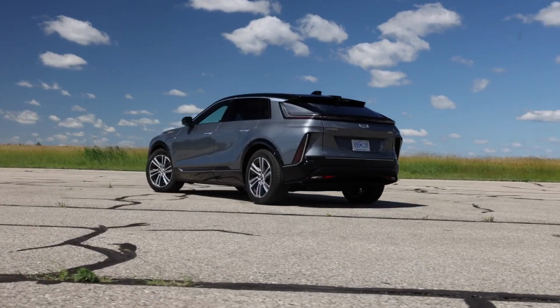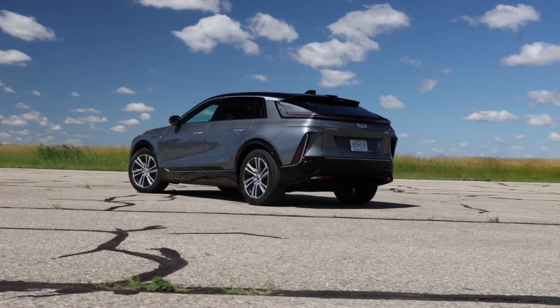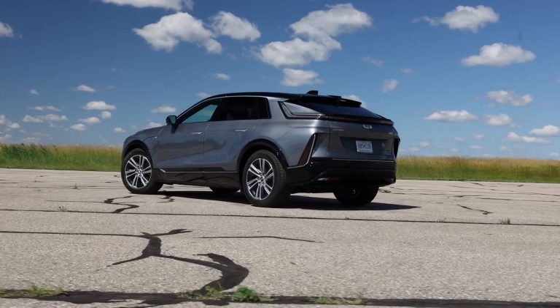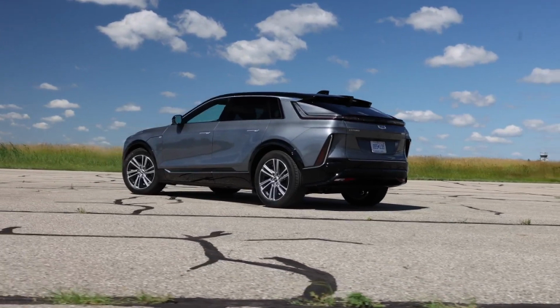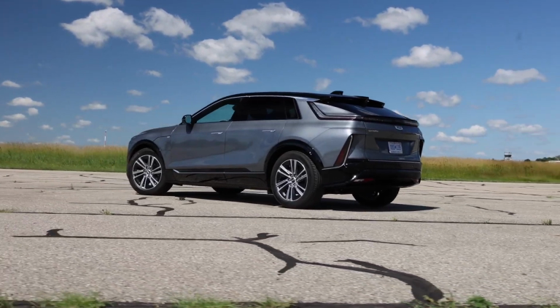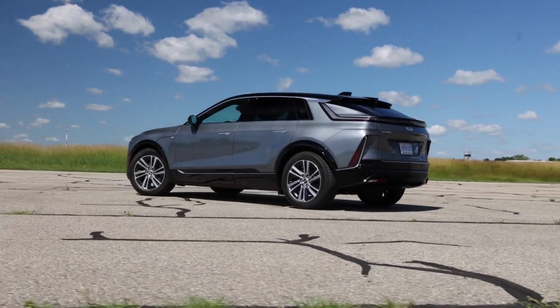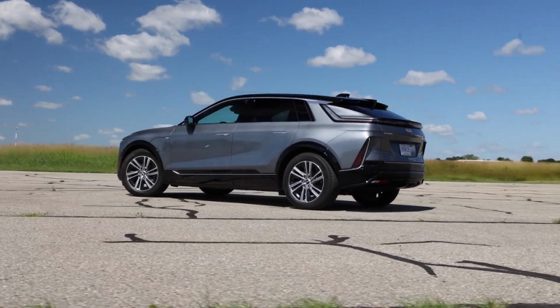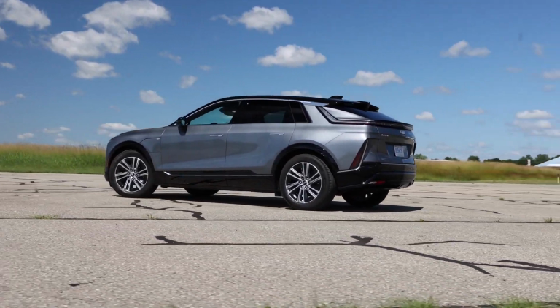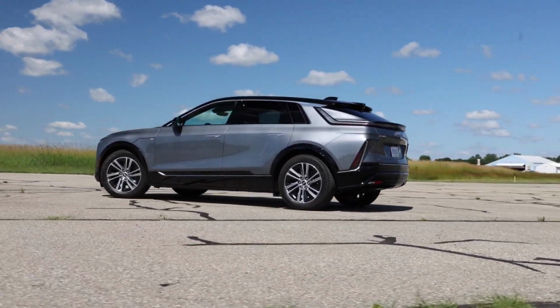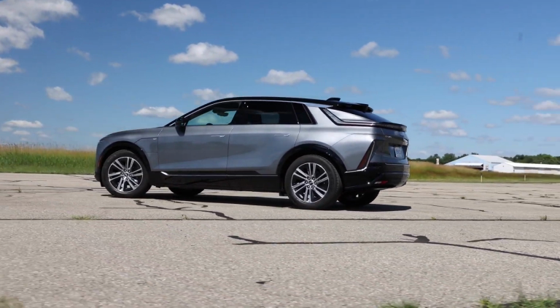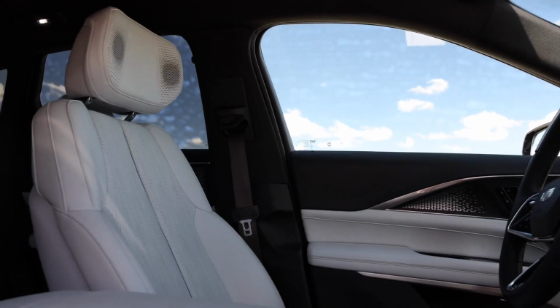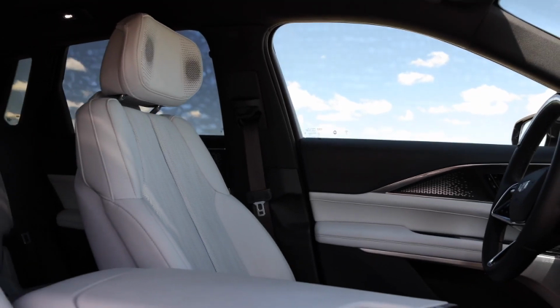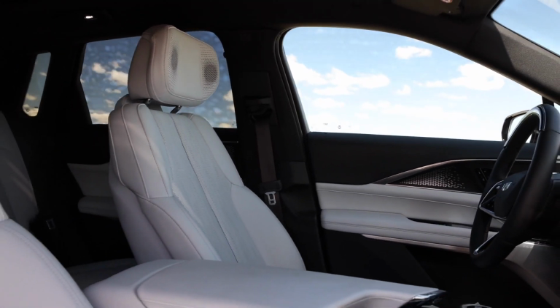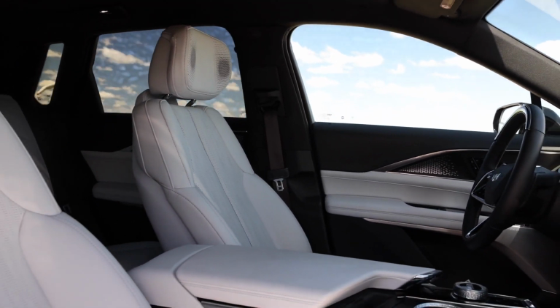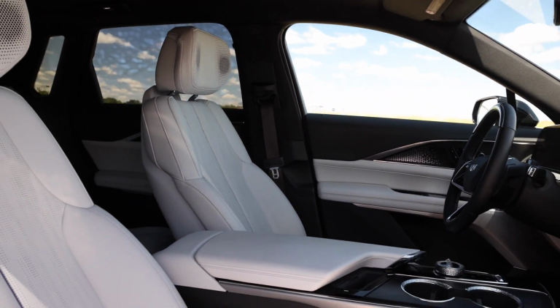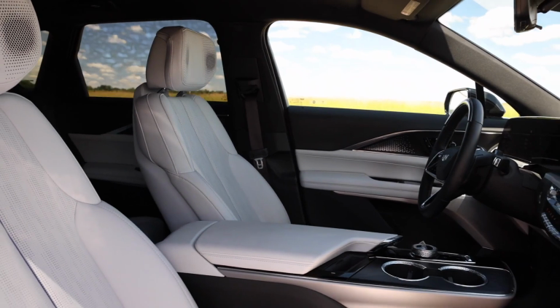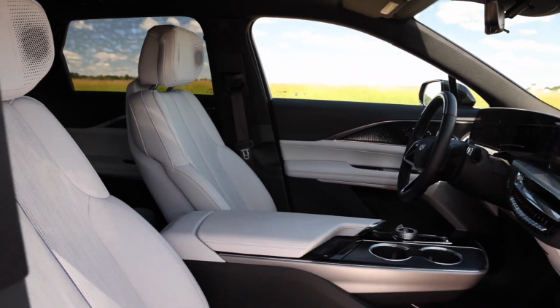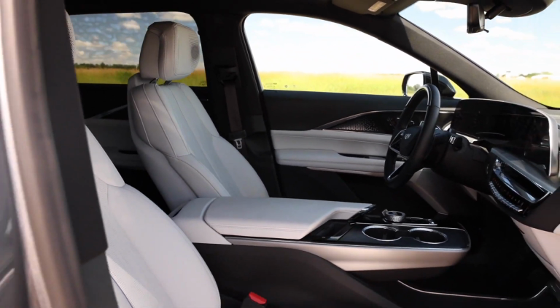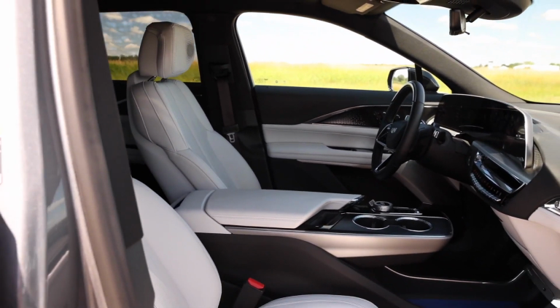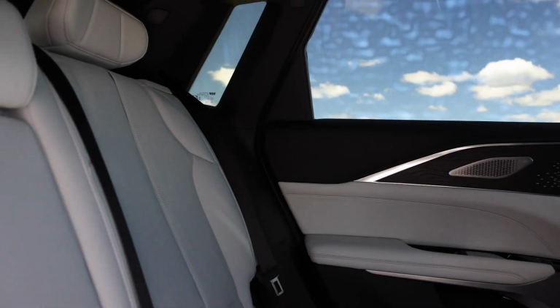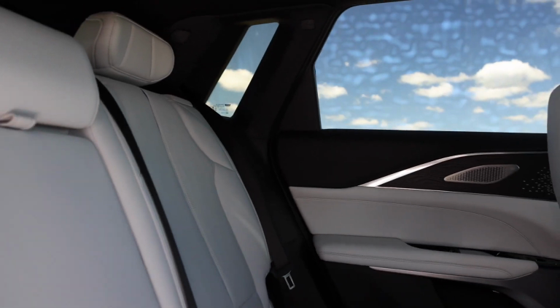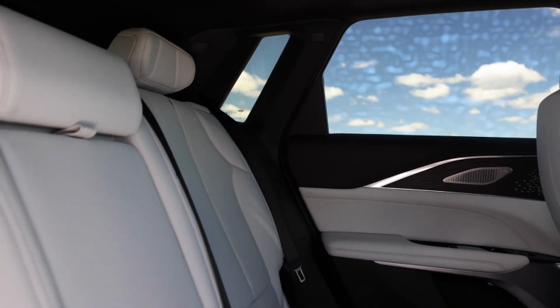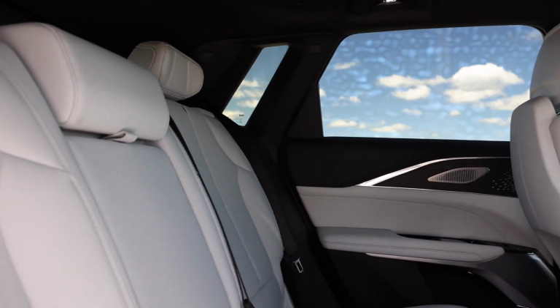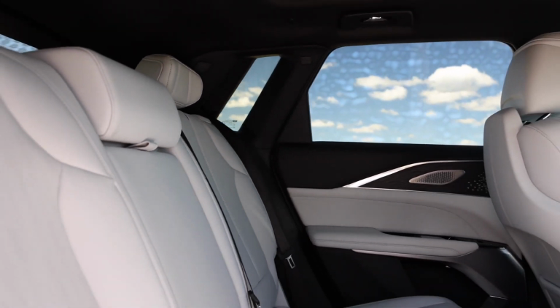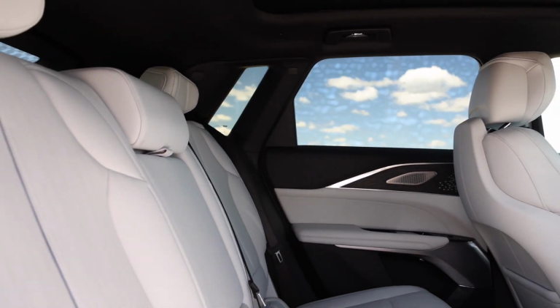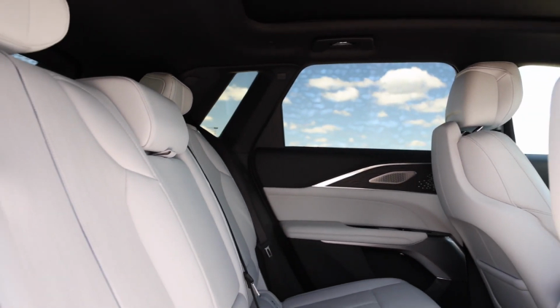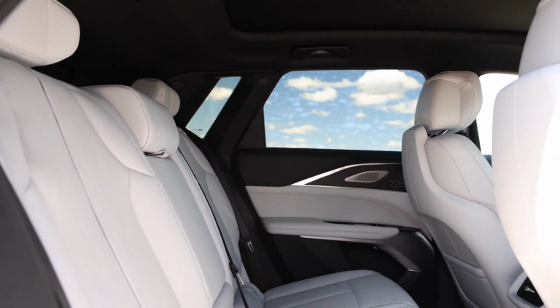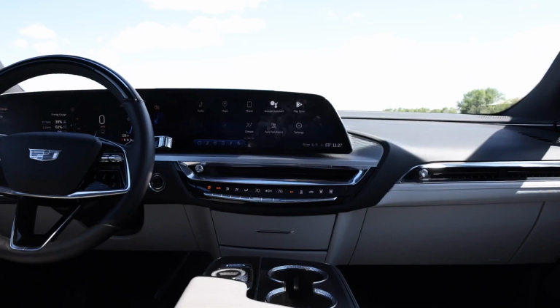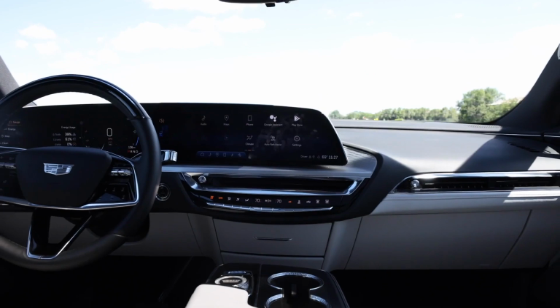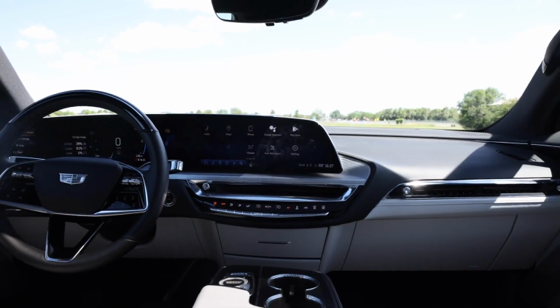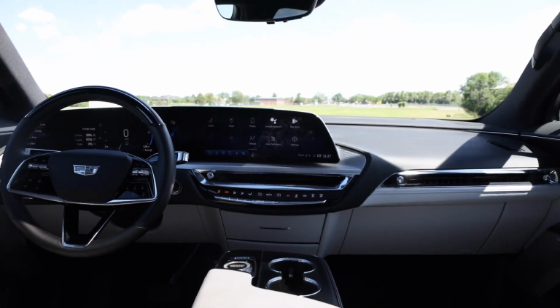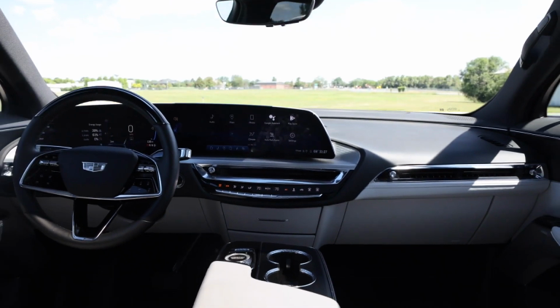The cabin is tastefully designed and spacious for passengers, though cargo space isn't as generous as rival SUVs, and the Lyriq lacks a front trunk. One other small annoyance are the needlessly overthought door handles.